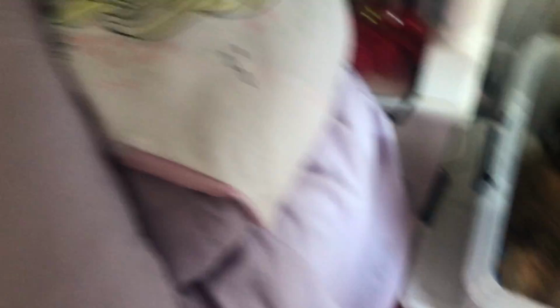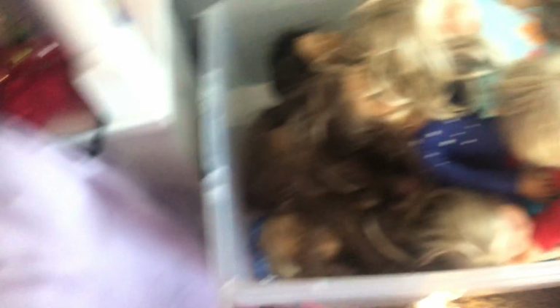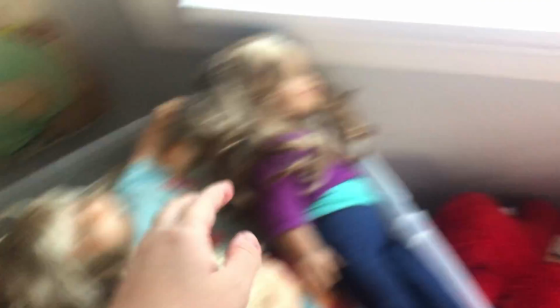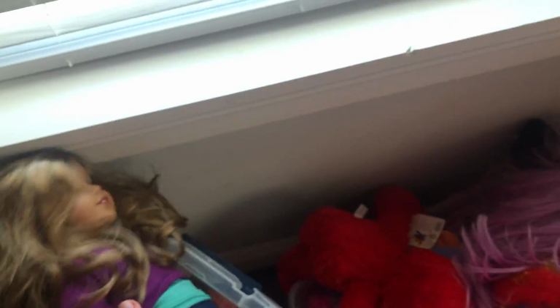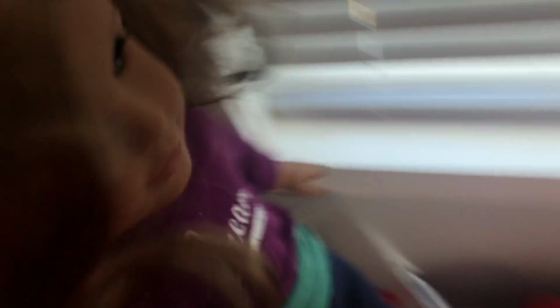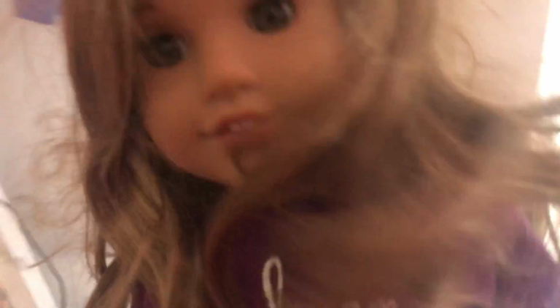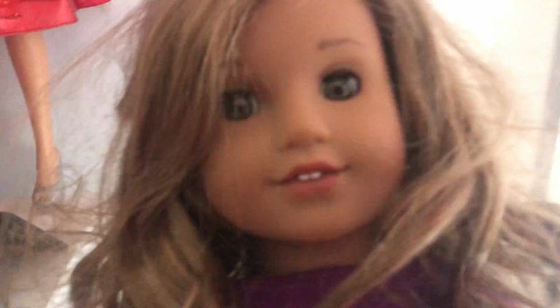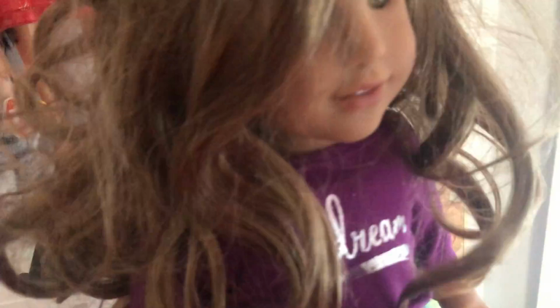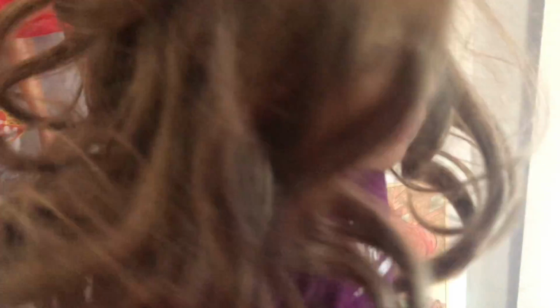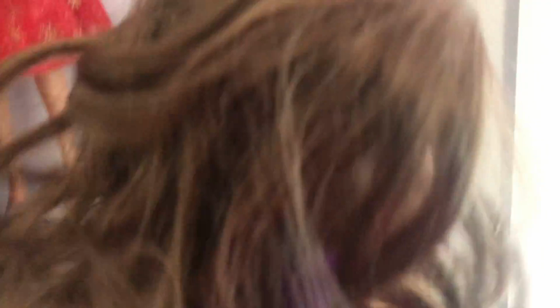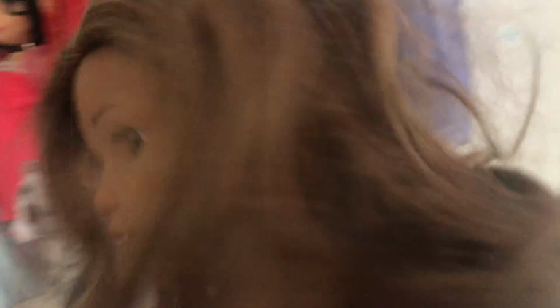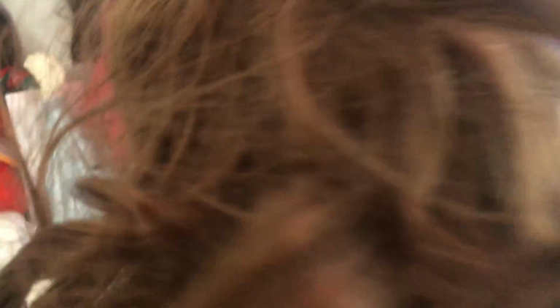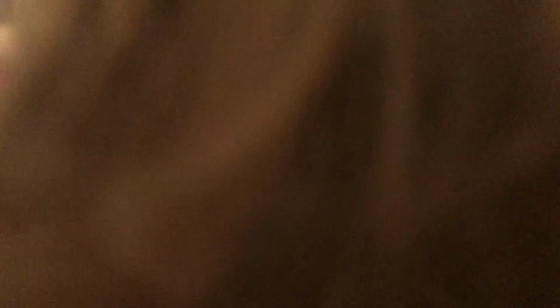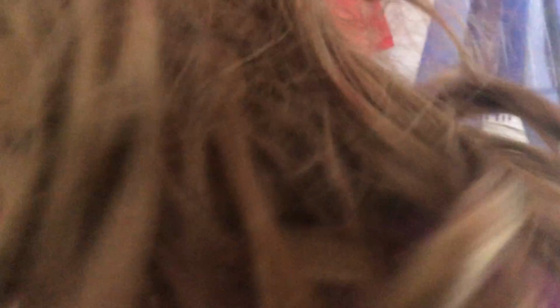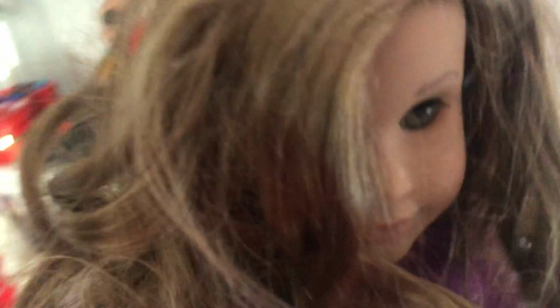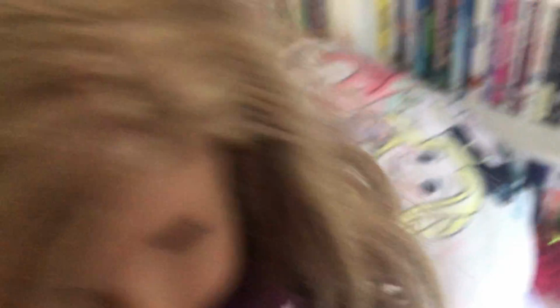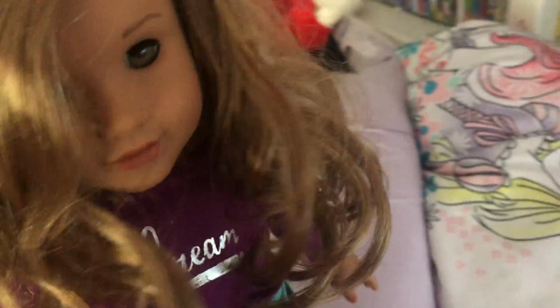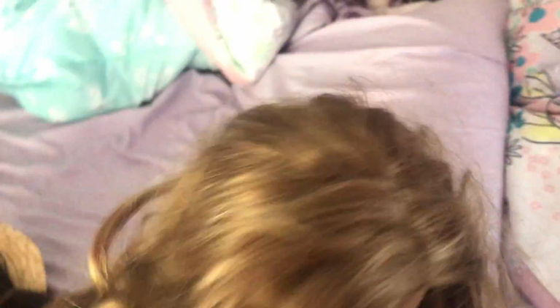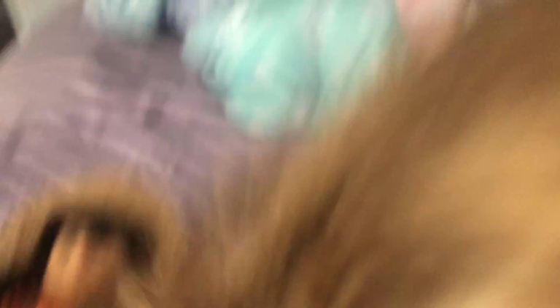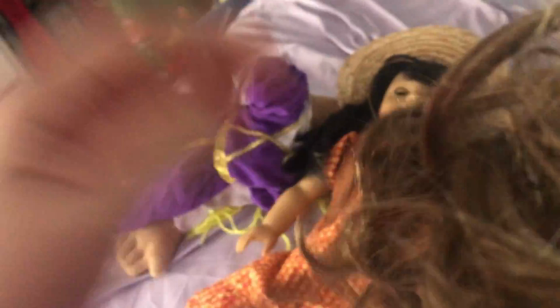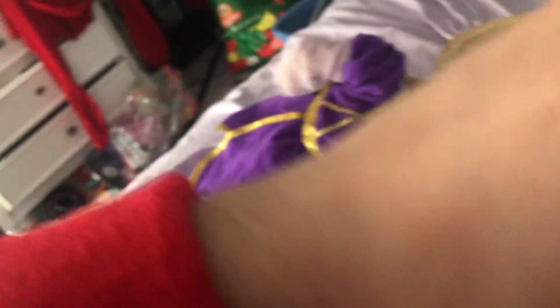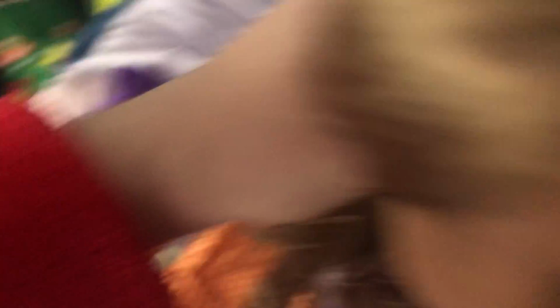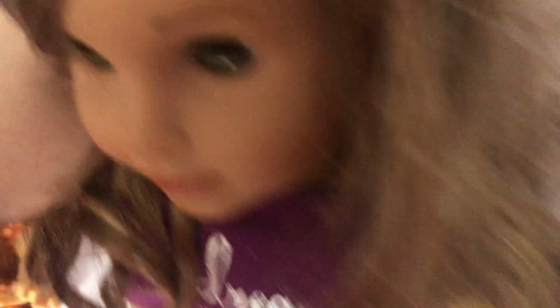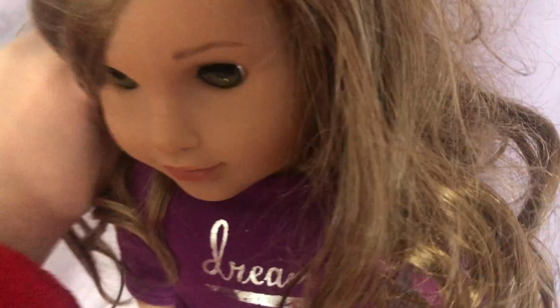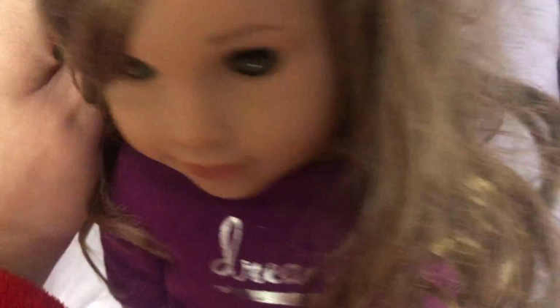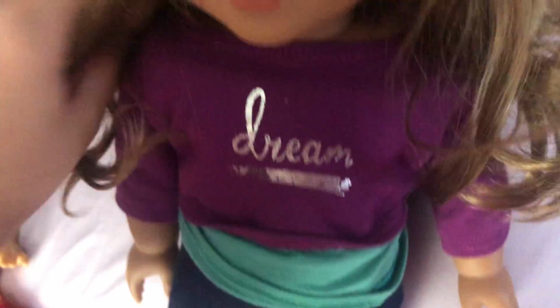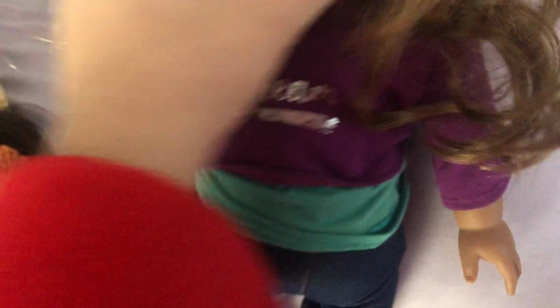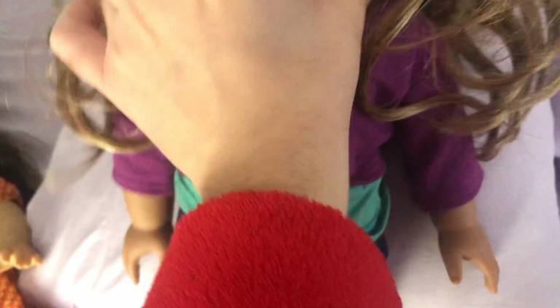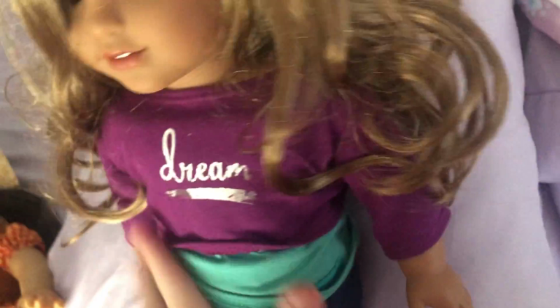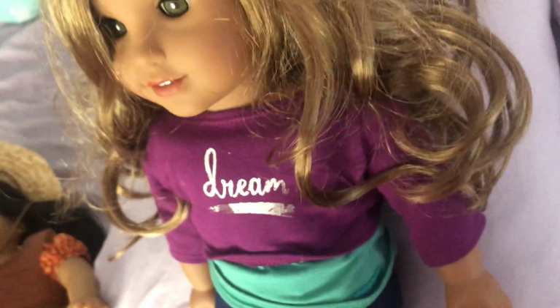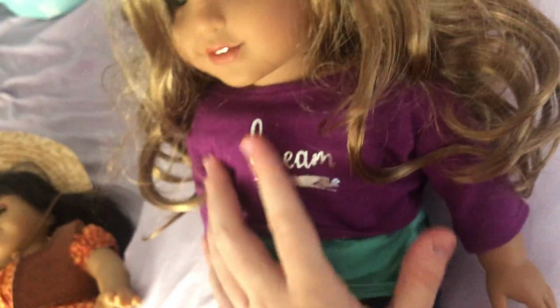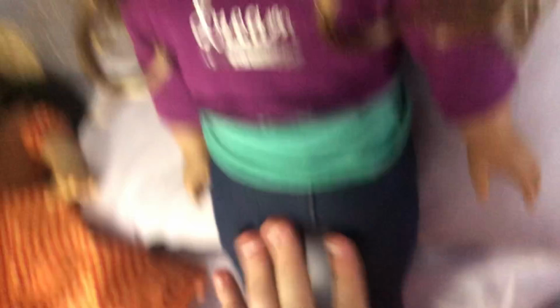And next doll, I have Leah. This is 2016. She got wave in her hair. Oh, that's cute.